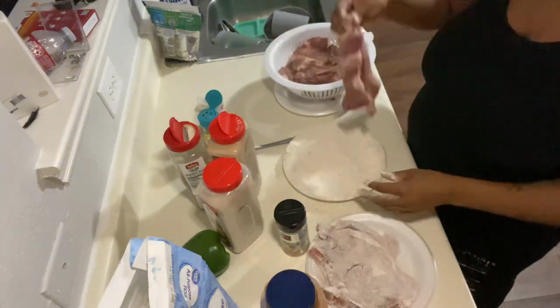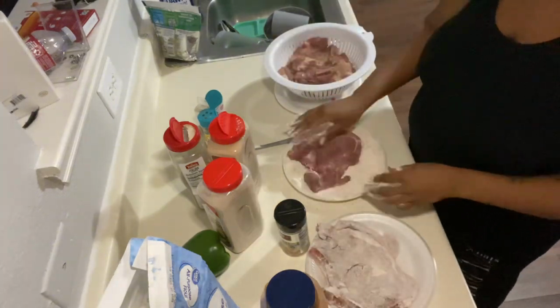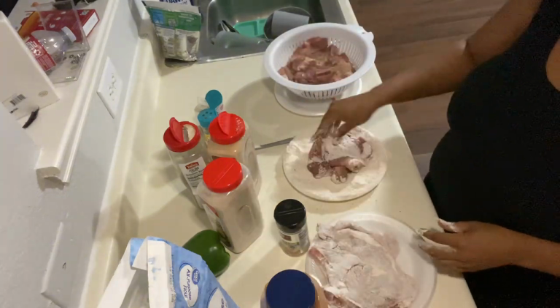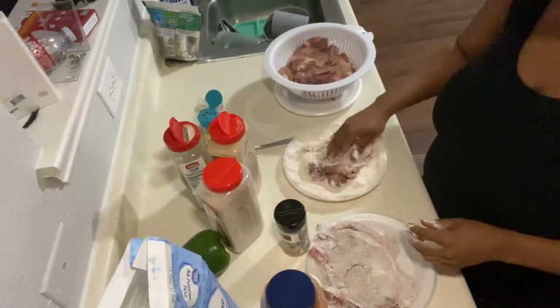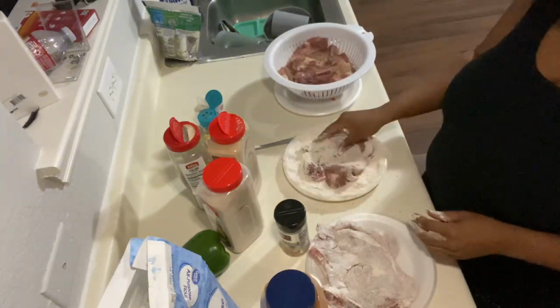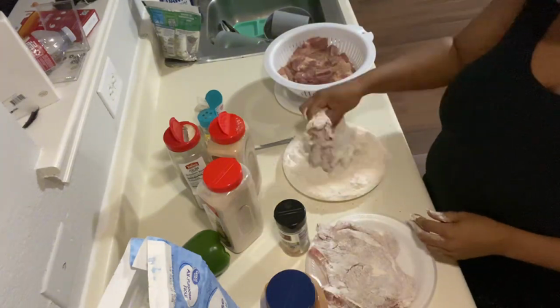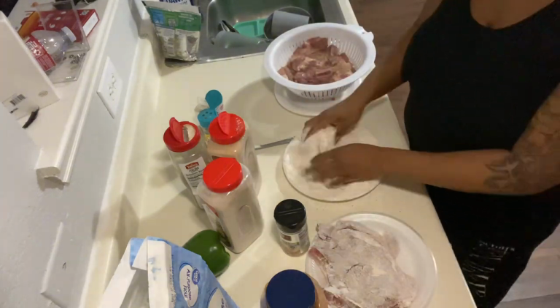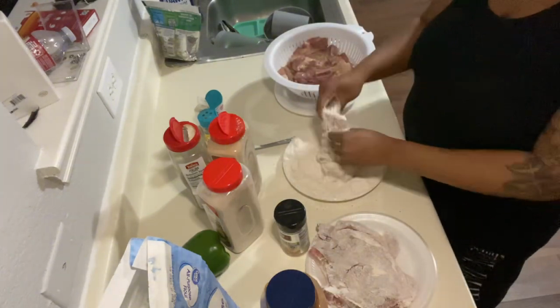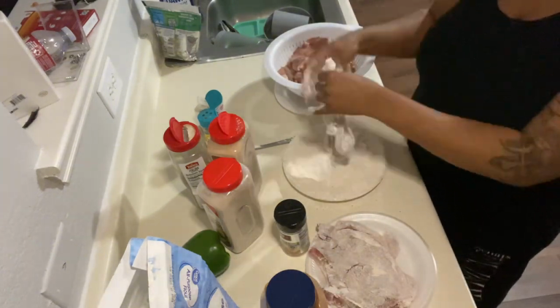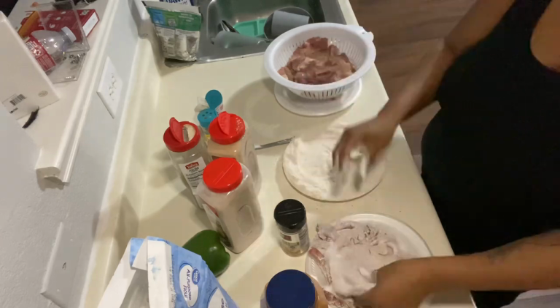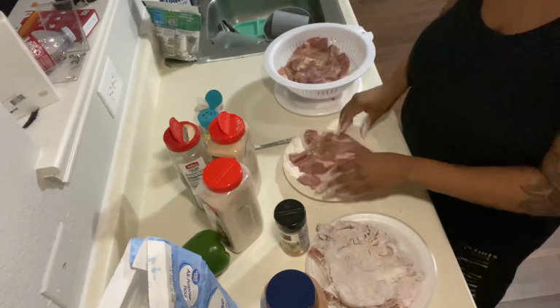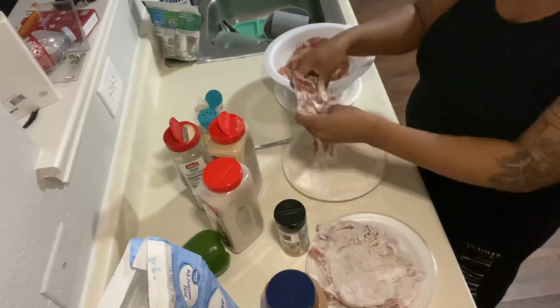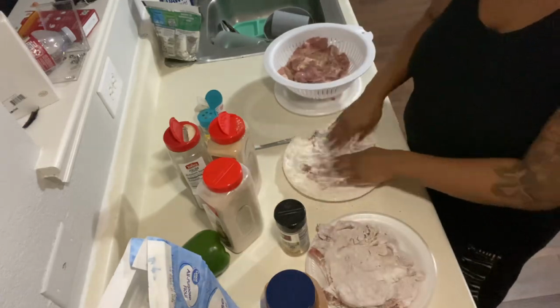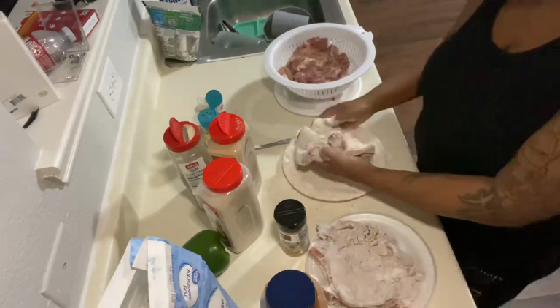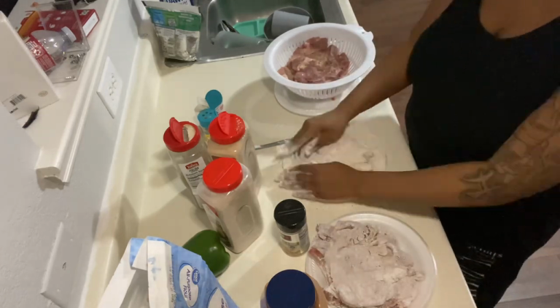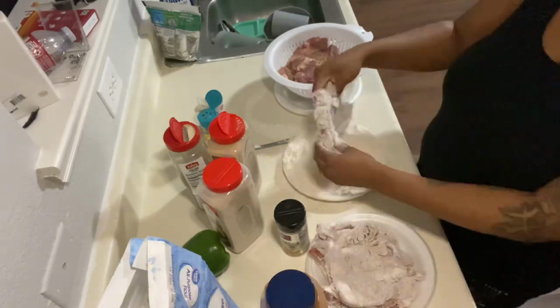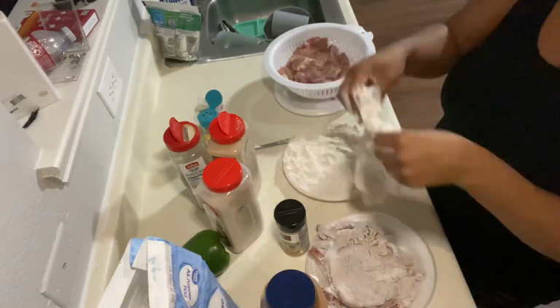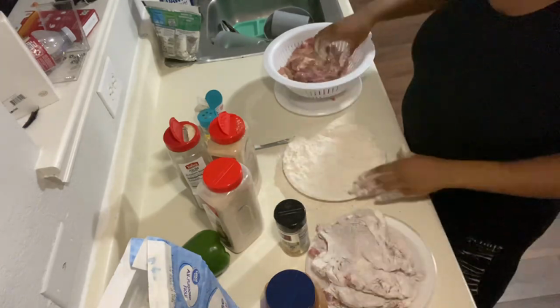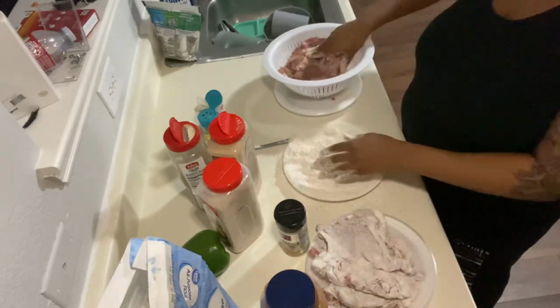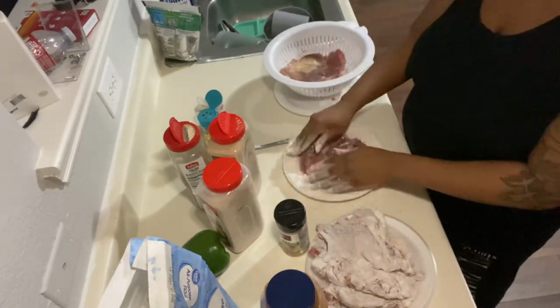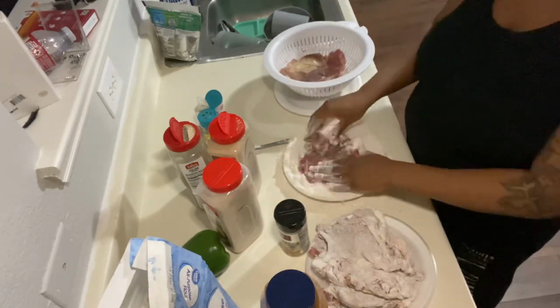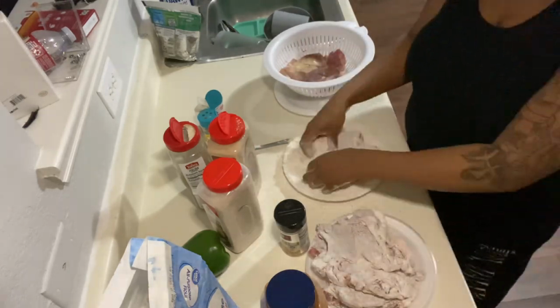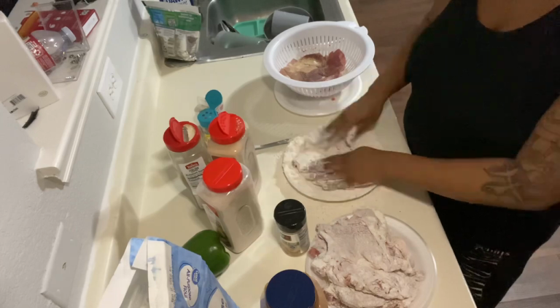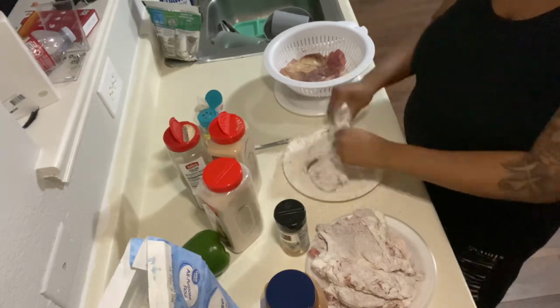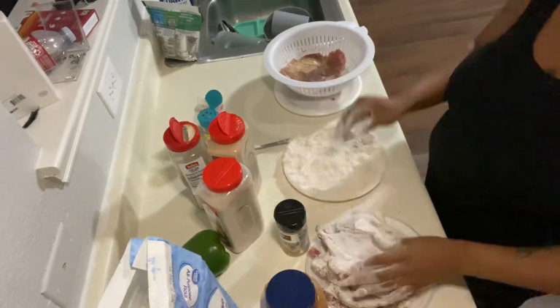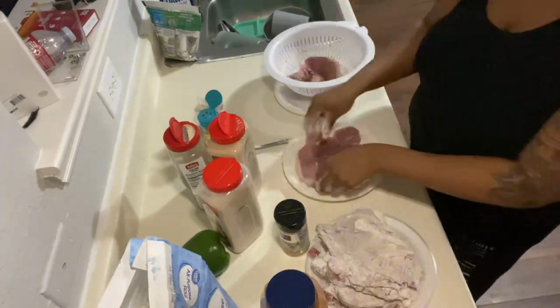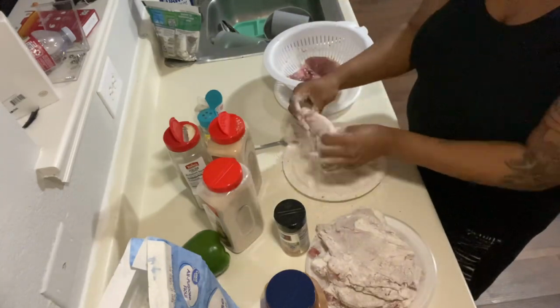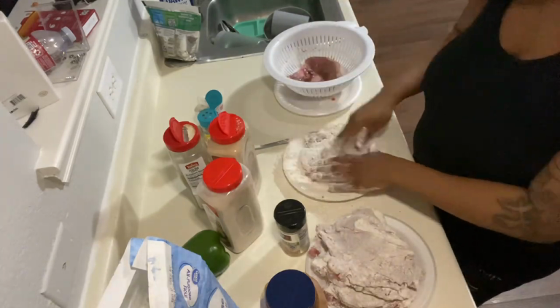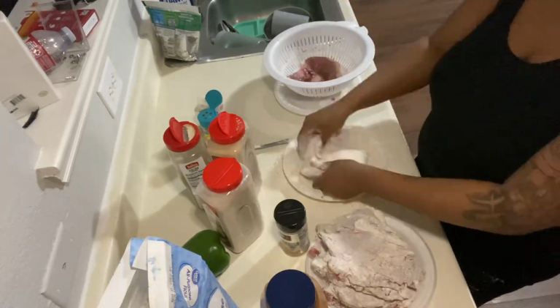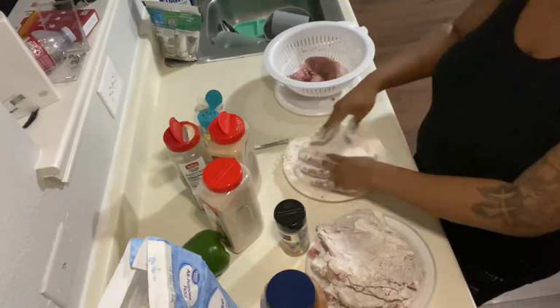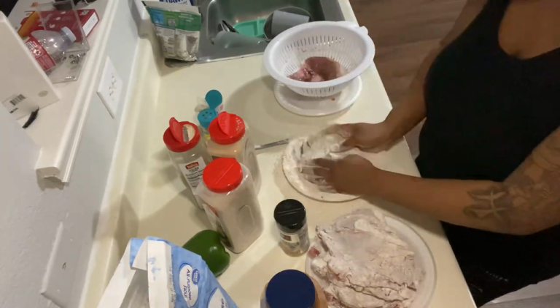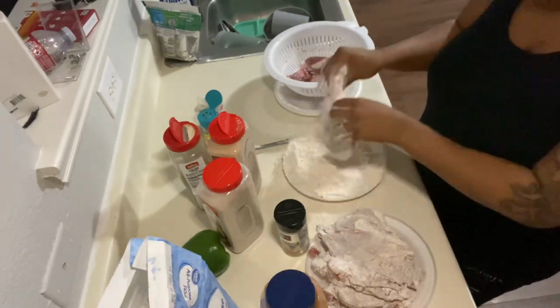Now I'll just coat them with the flour, prepping for my frying session. Excuse my voice — I'm really stopped up right now, like real bad.